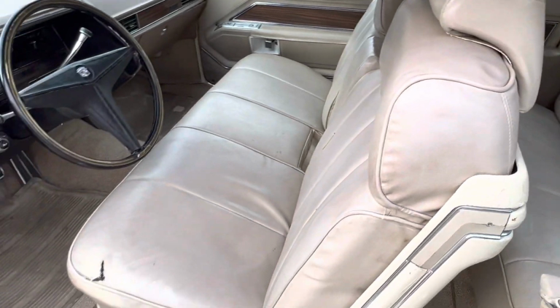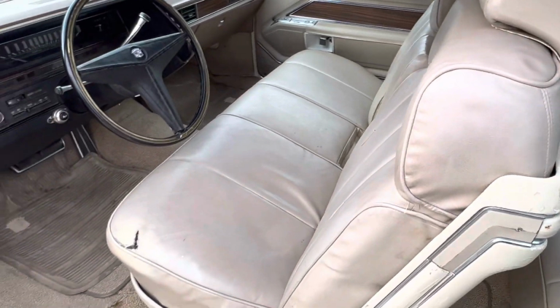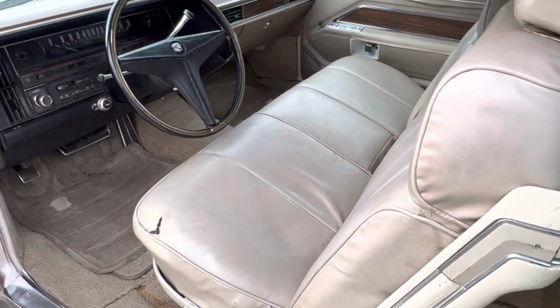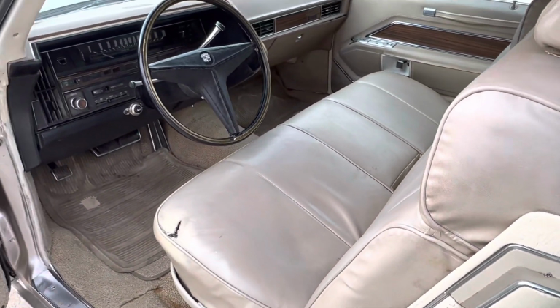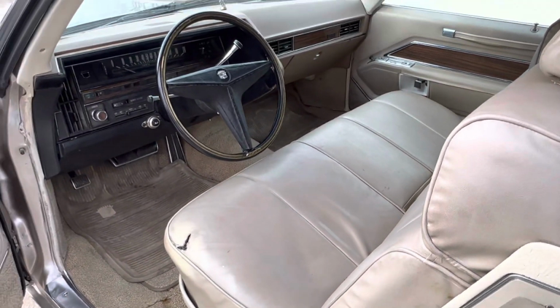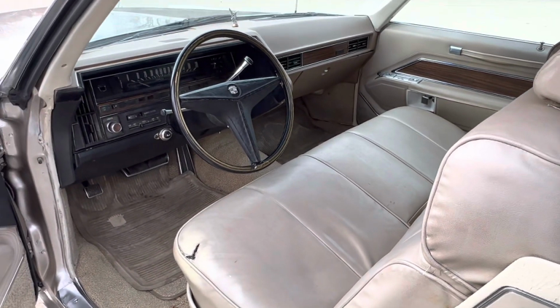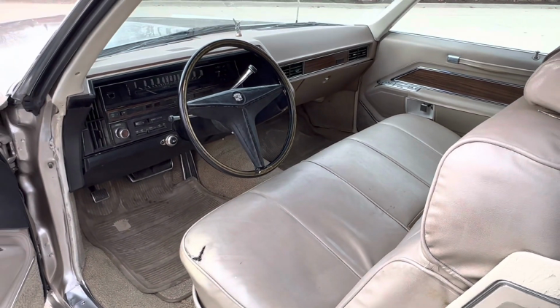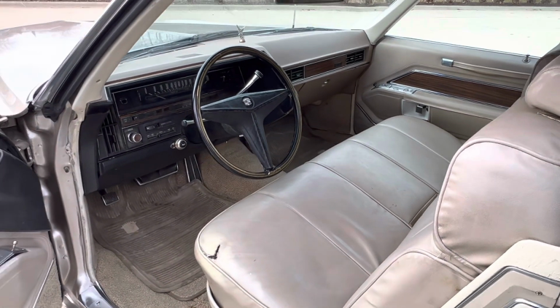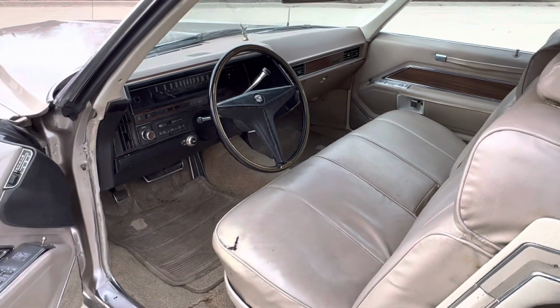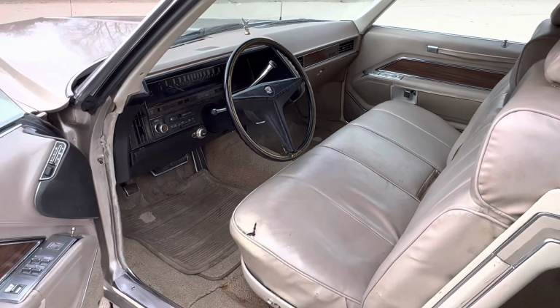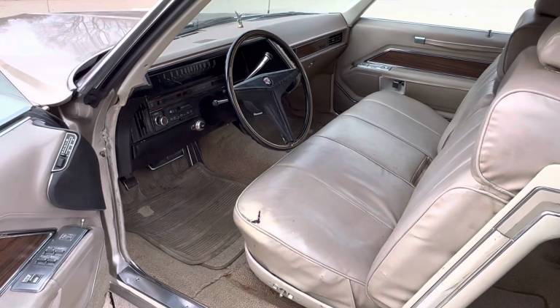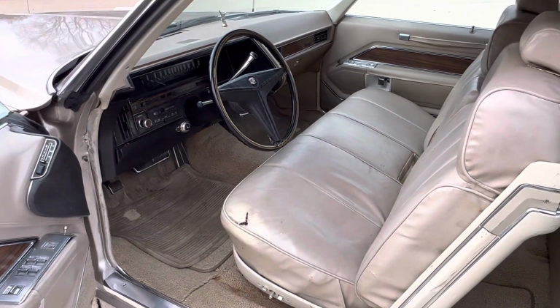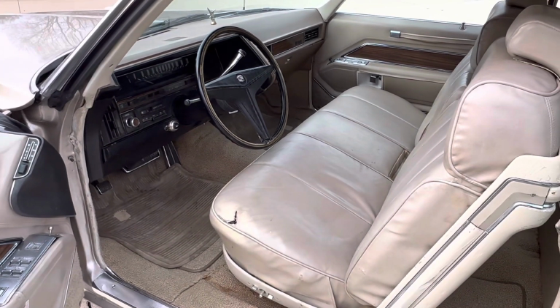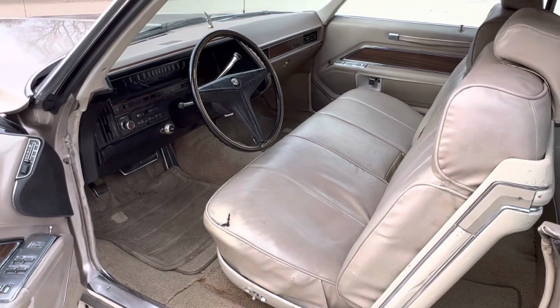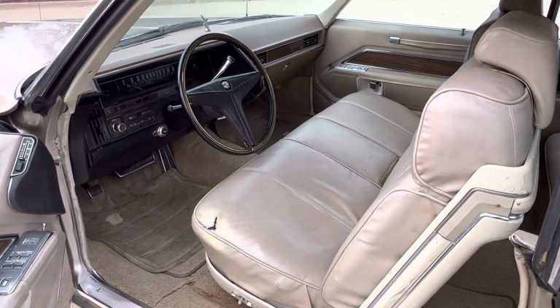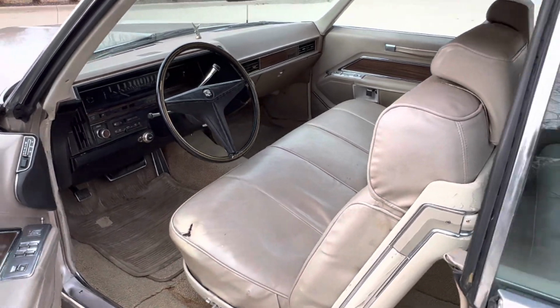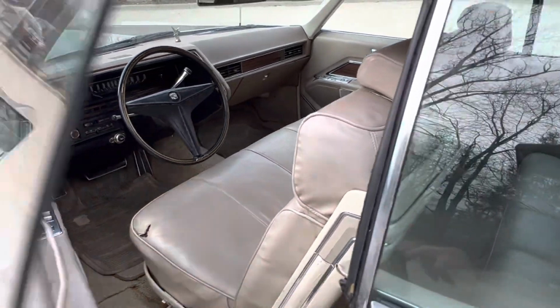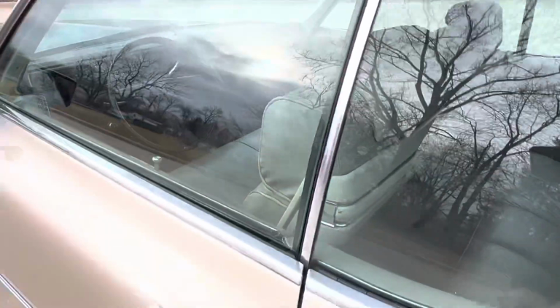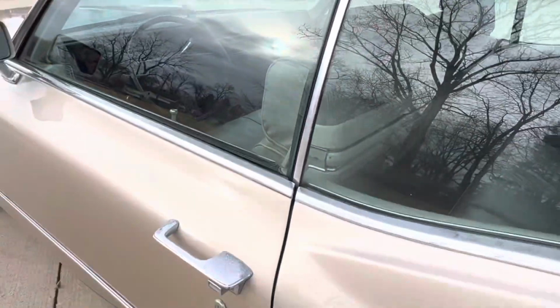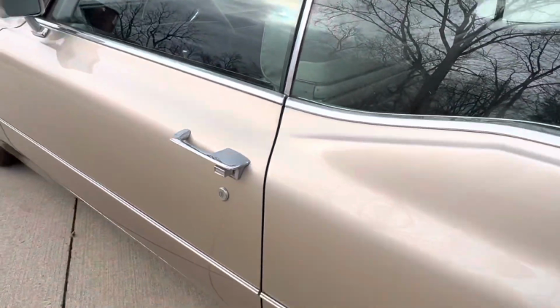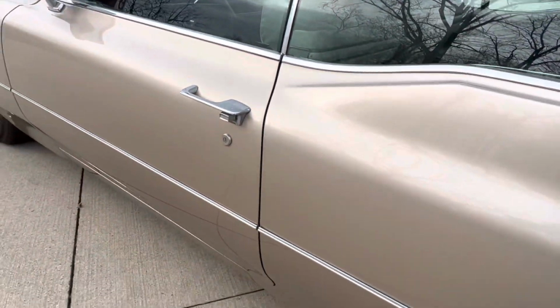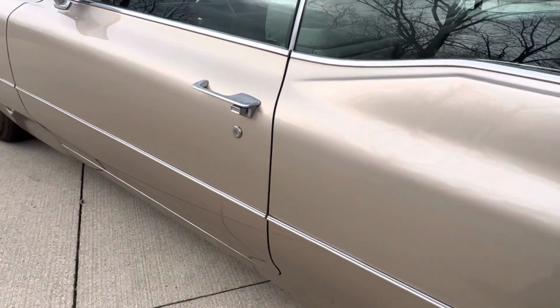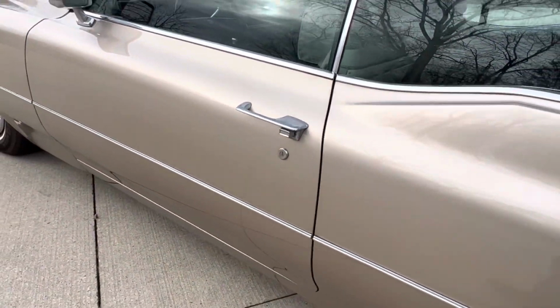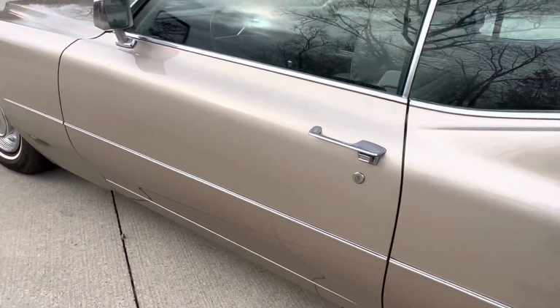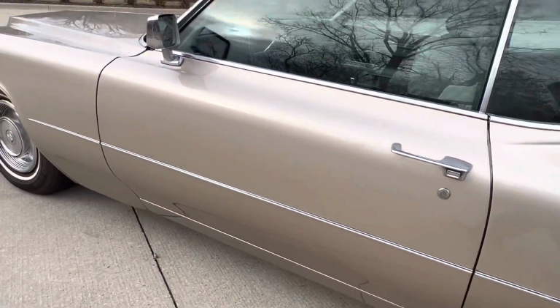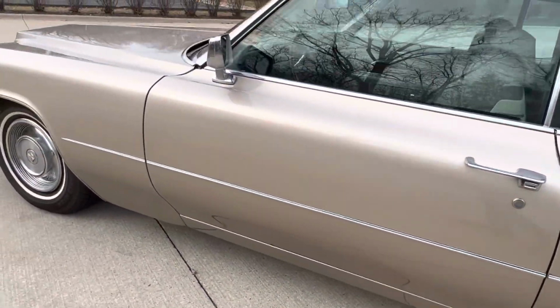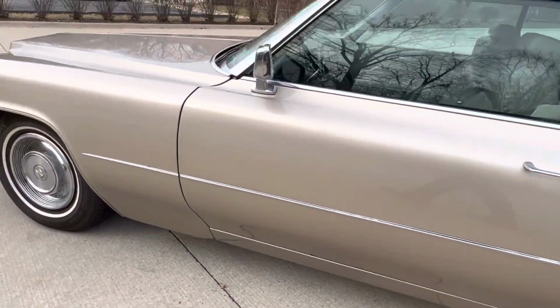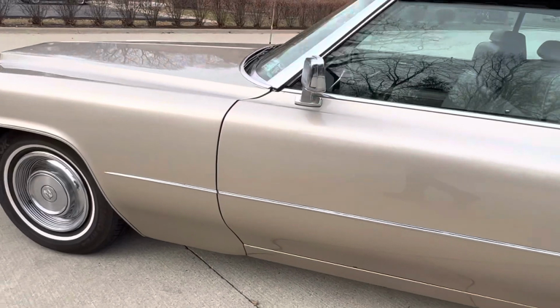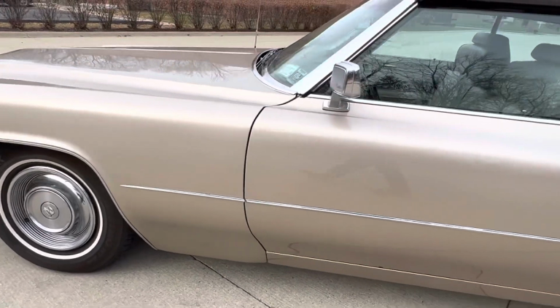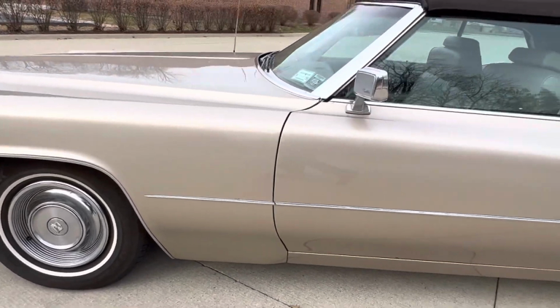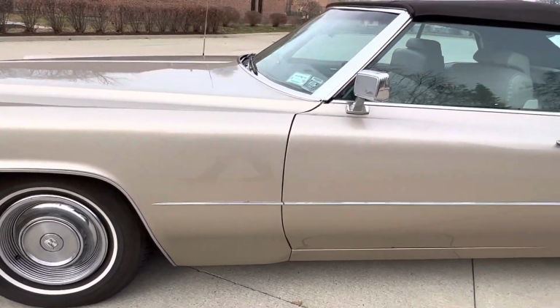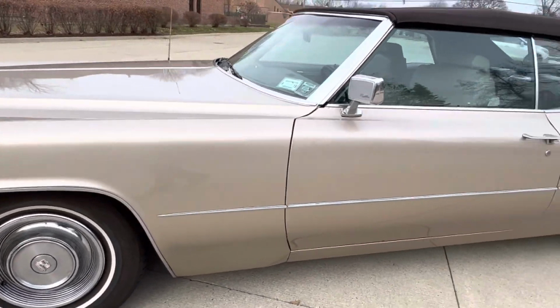Fix that lower panel on the seat and you'll be looking good. Maybe just dye the whole interior and touch it up. Door shuts nice — the ultimate cruiser.